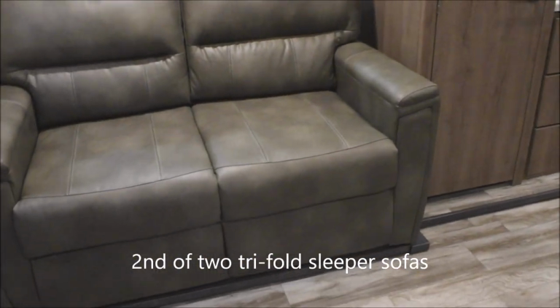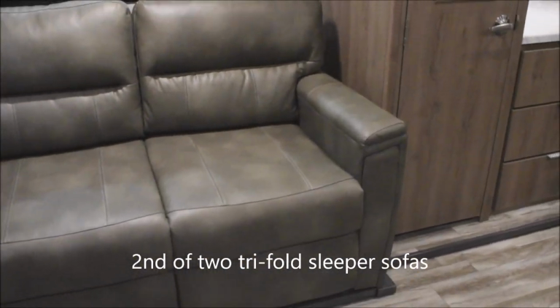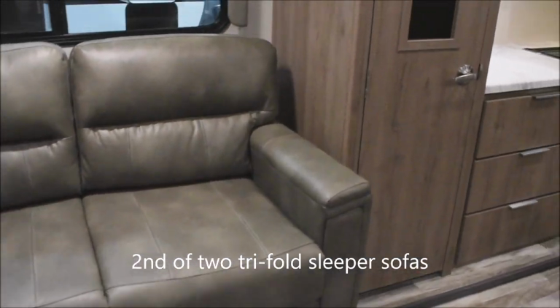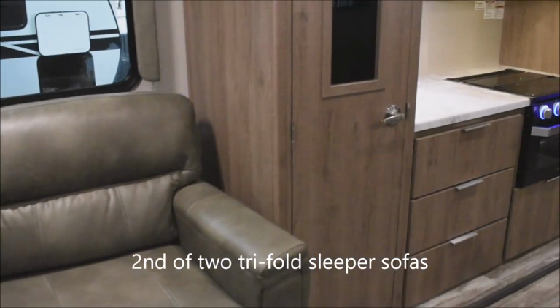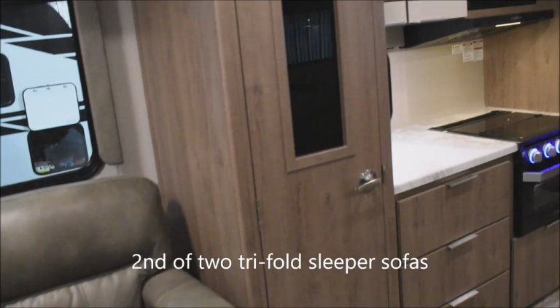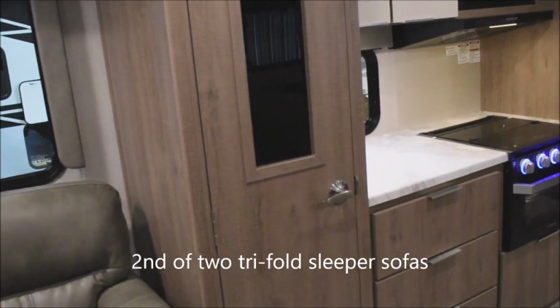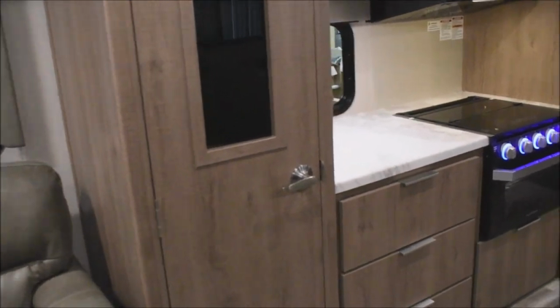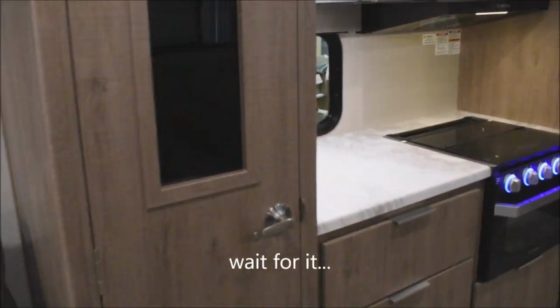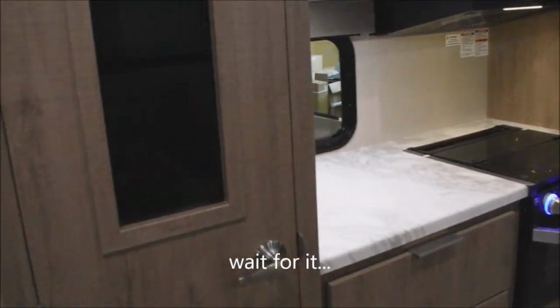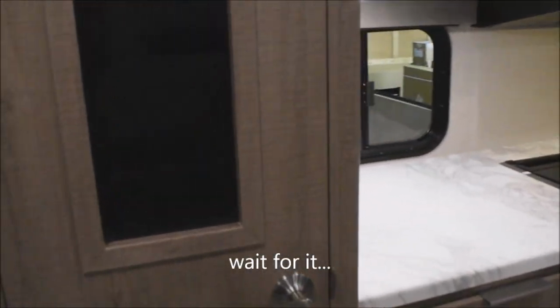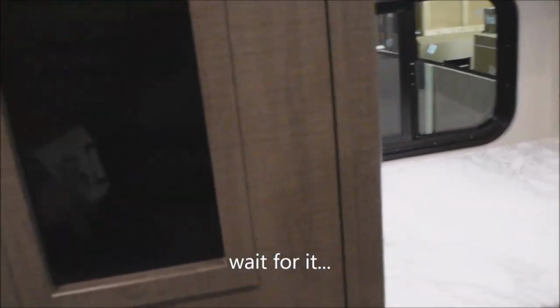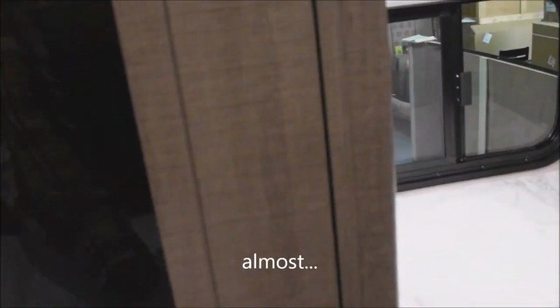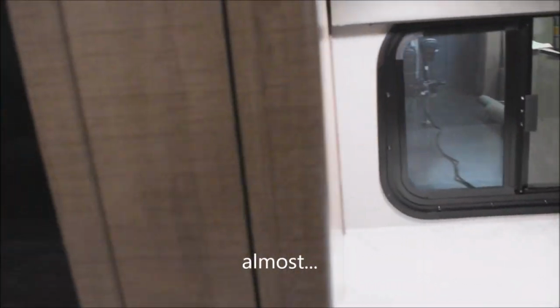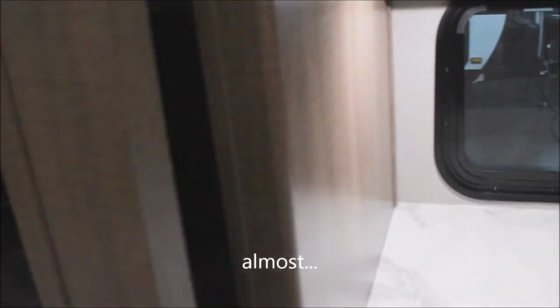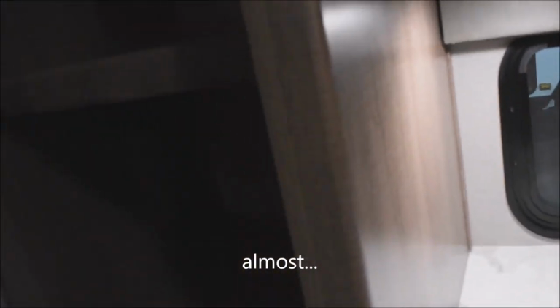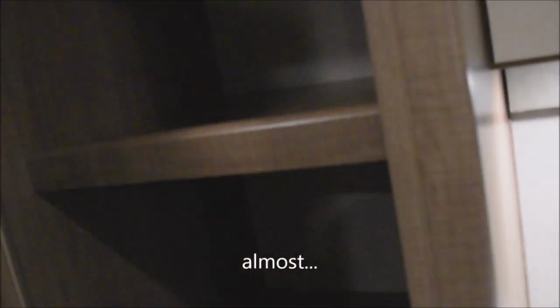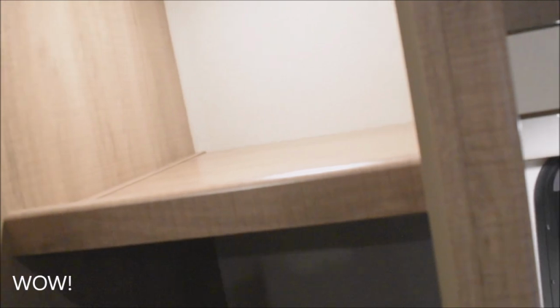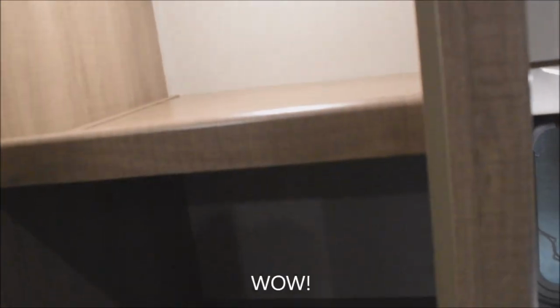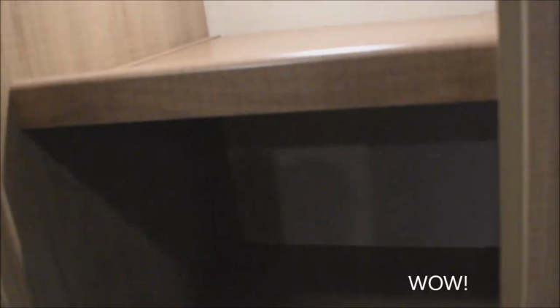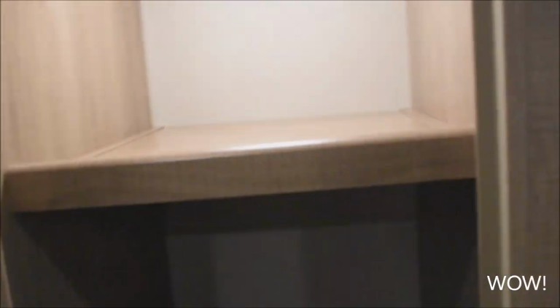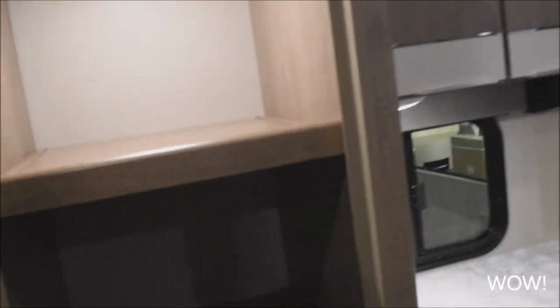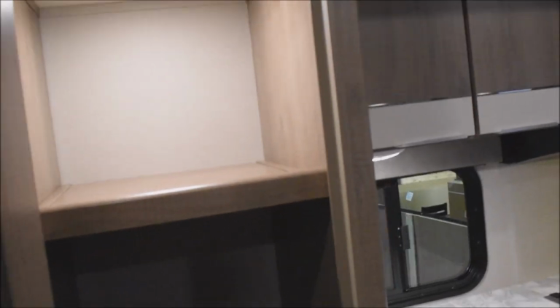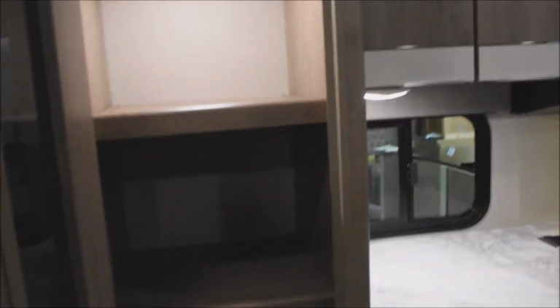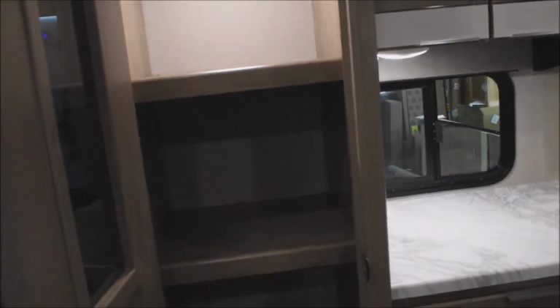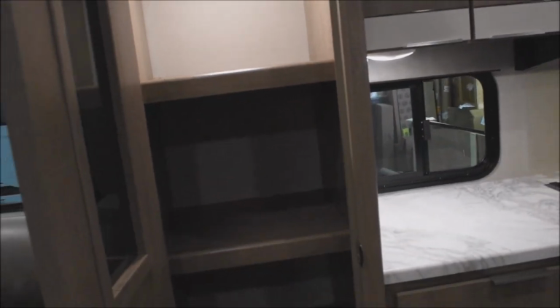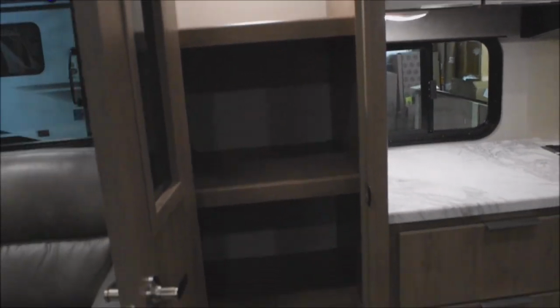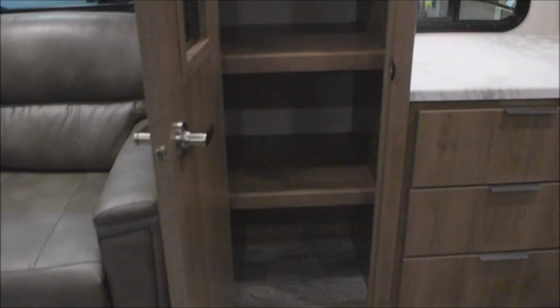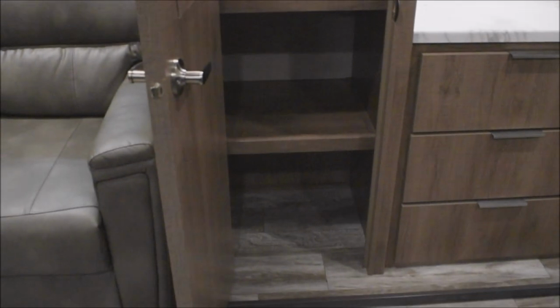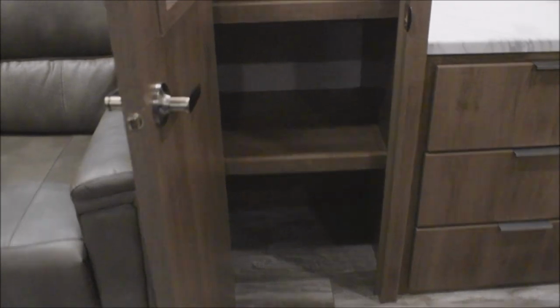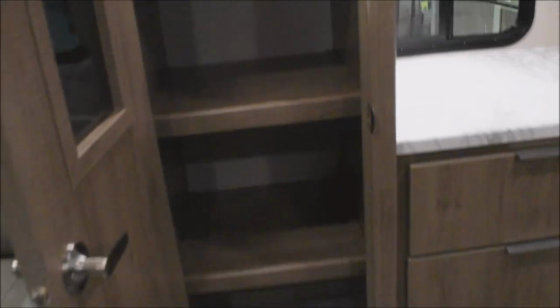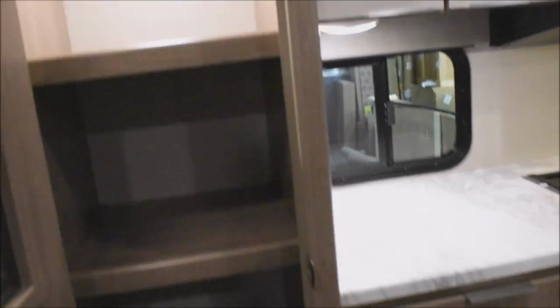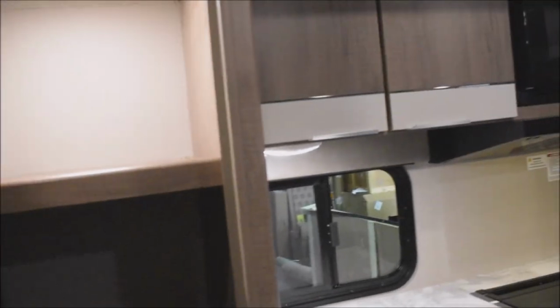Past the loveseat sofa, we have motion-activated lighting in this storage area. Open the door and voilà — there she lights up. That's not a pin switch; that's the motion-activated system. Very convenient.